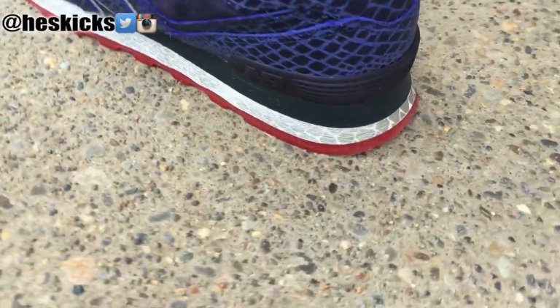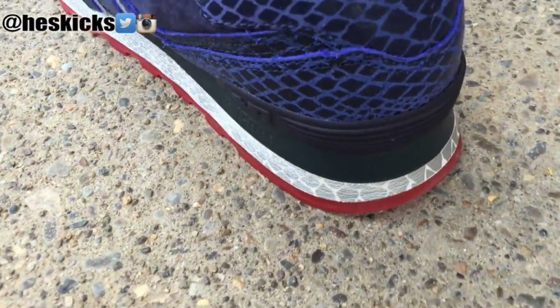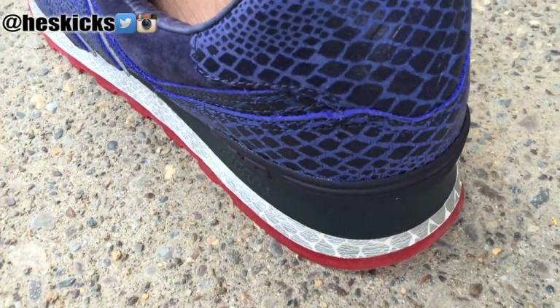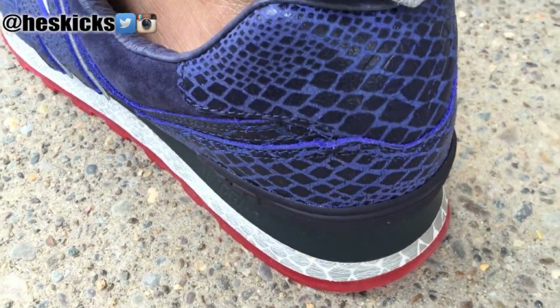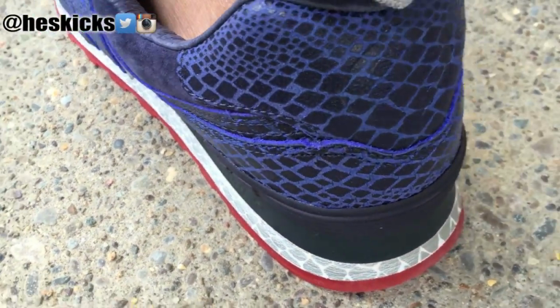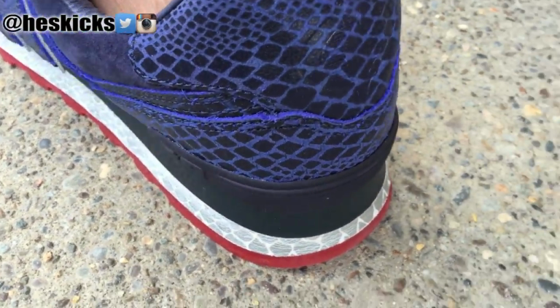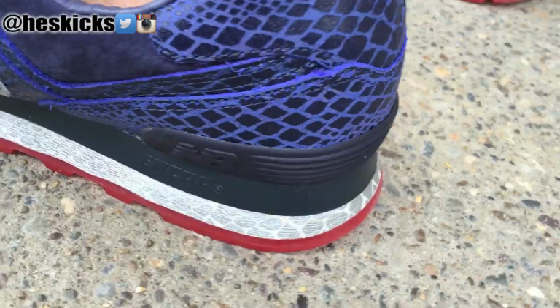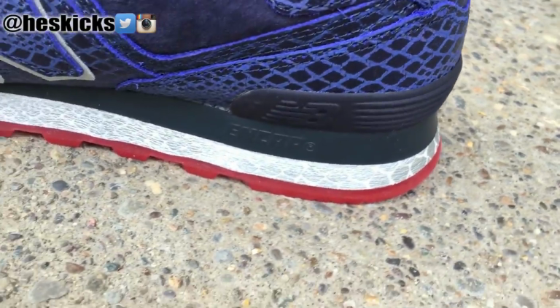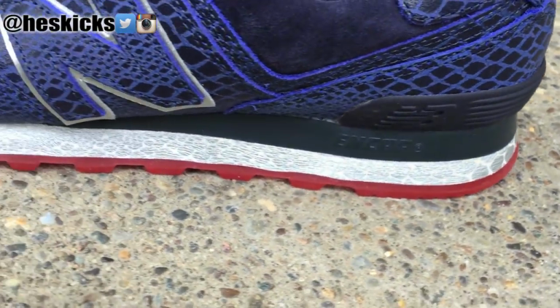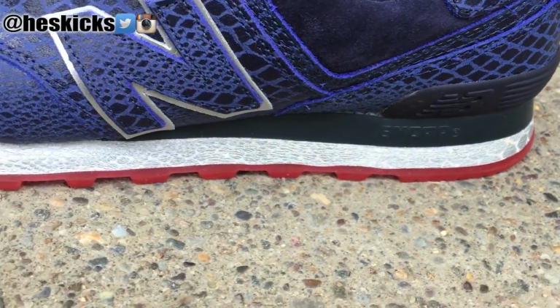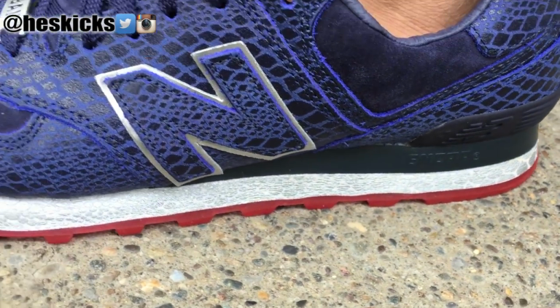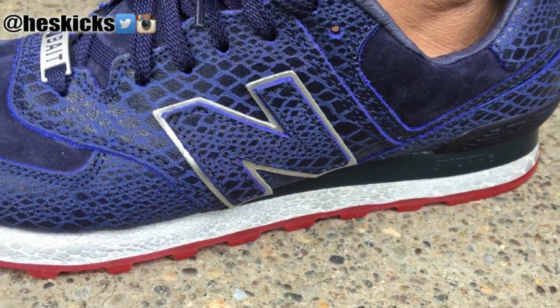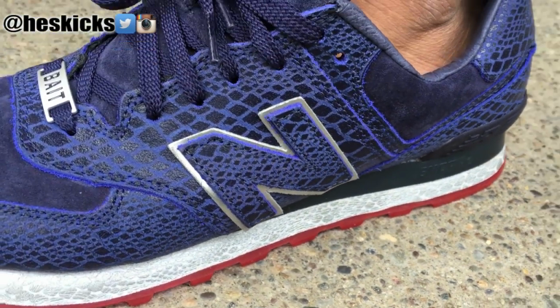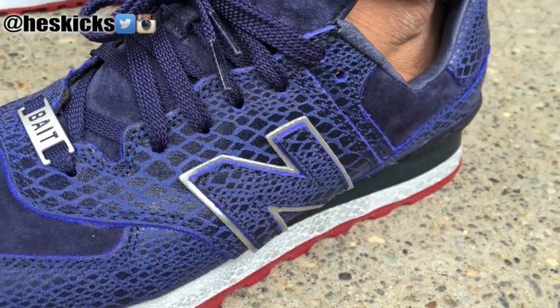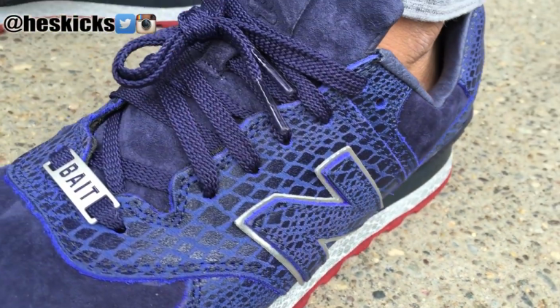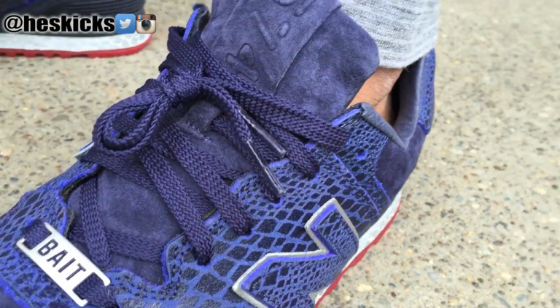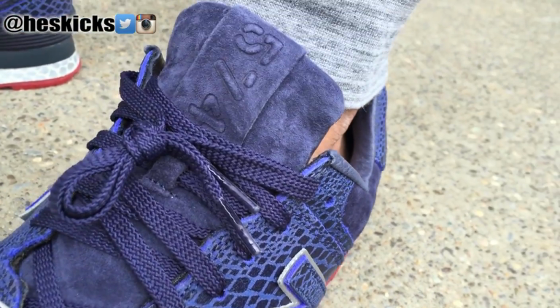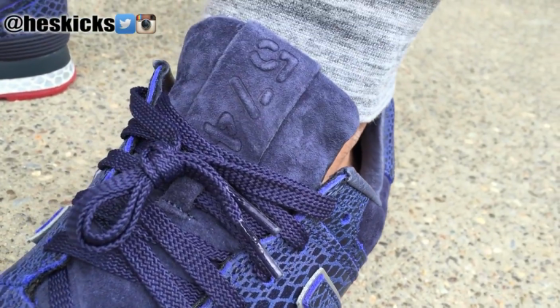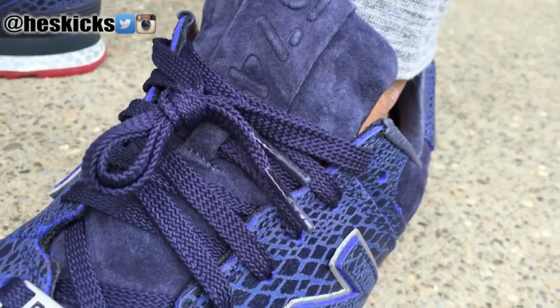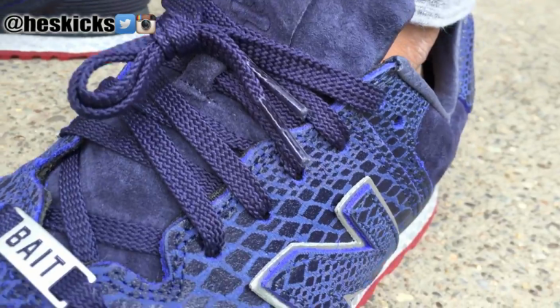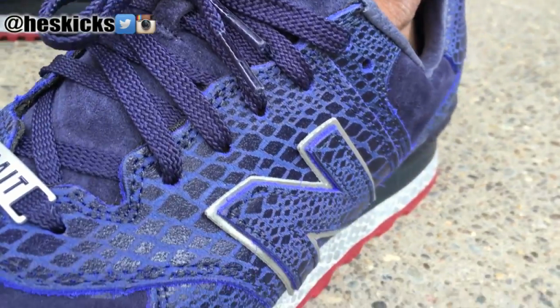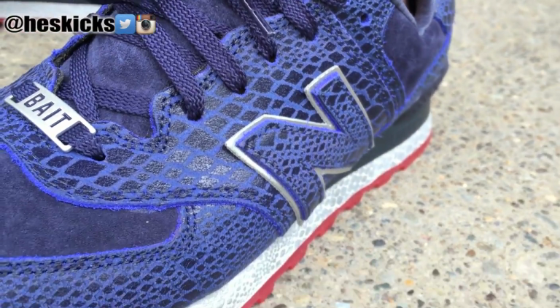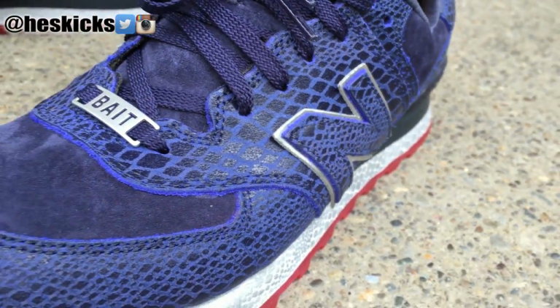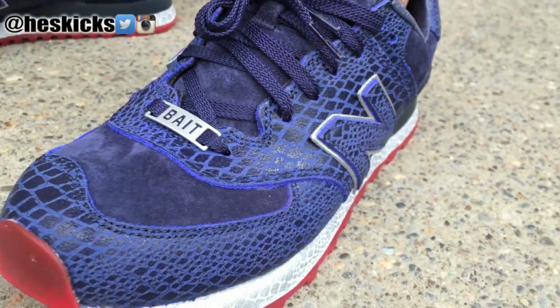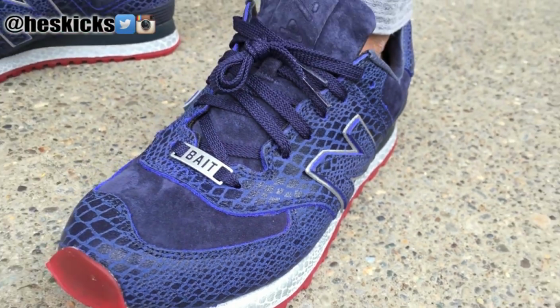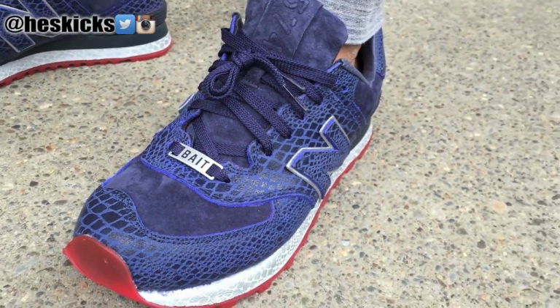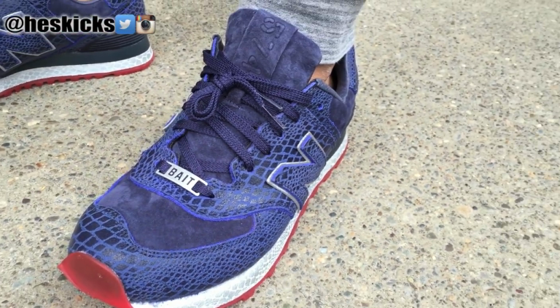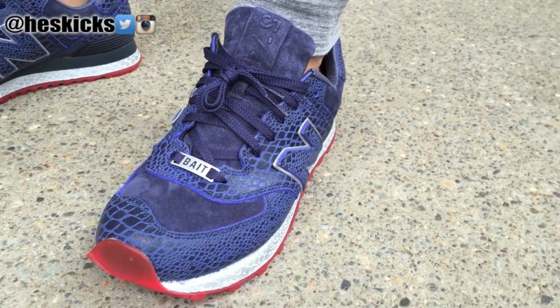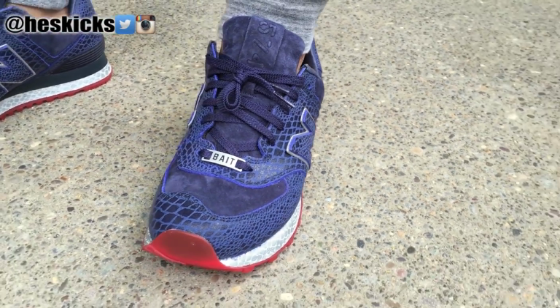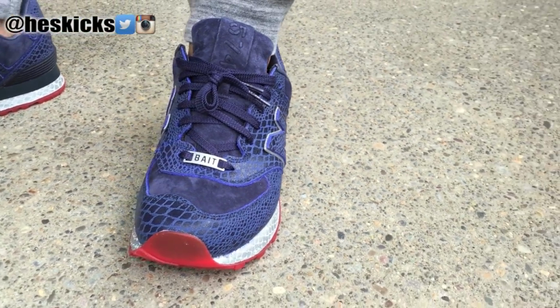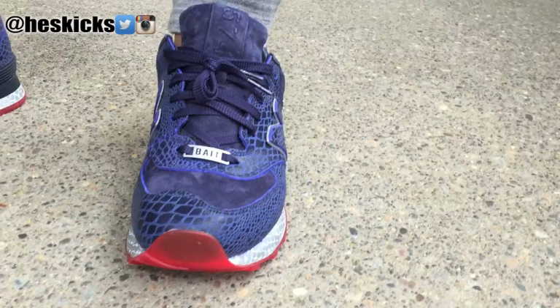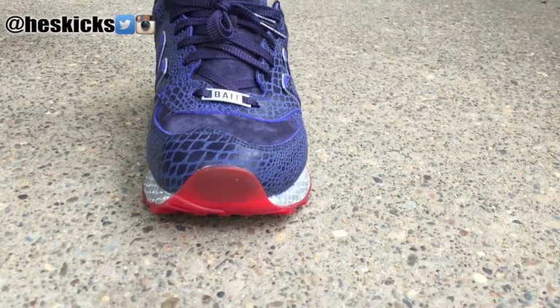Really really dope looking model in my opinion. Way better in person than in images. It's just crazy how sometimes images don't do the shoe justice. I need some lotion on my ankles apparently, as you can see right there. But anyway, these things came out really nice.